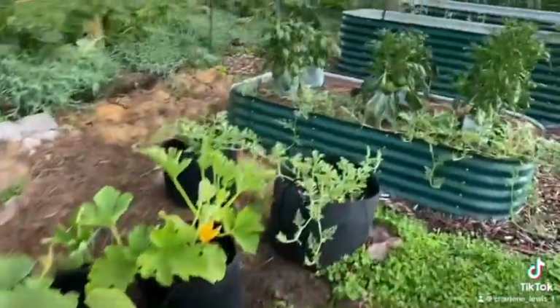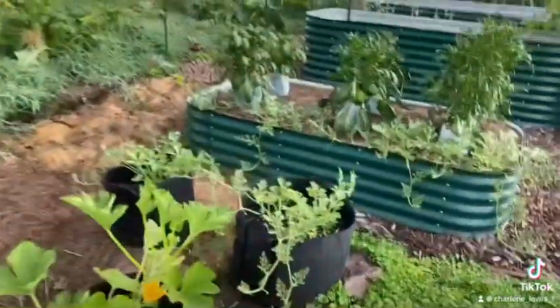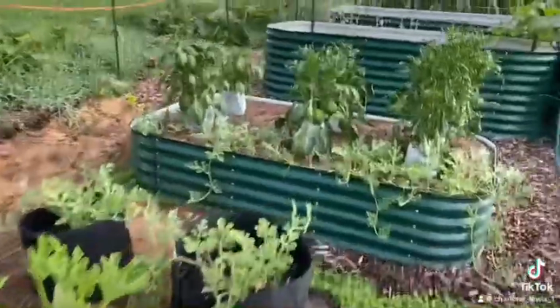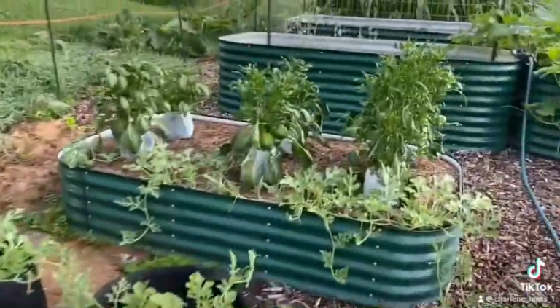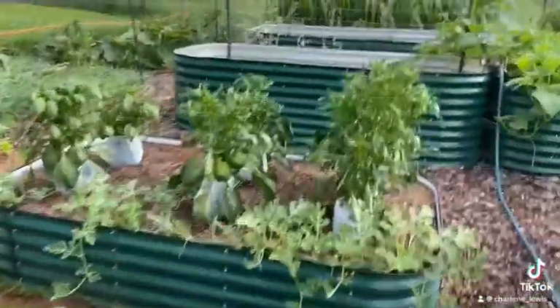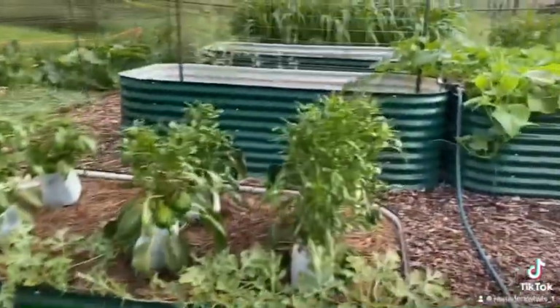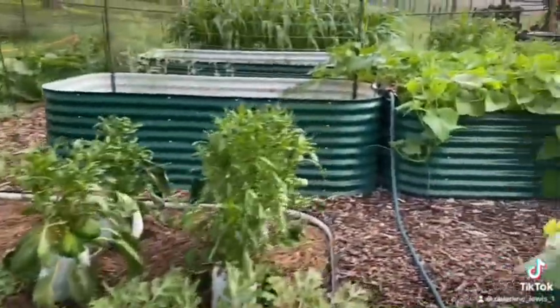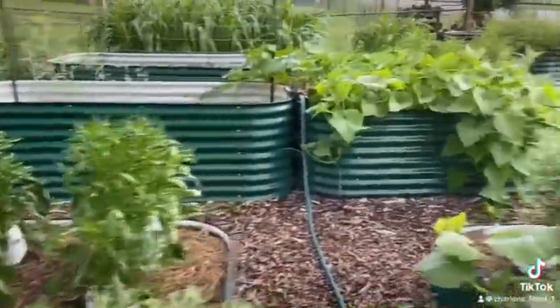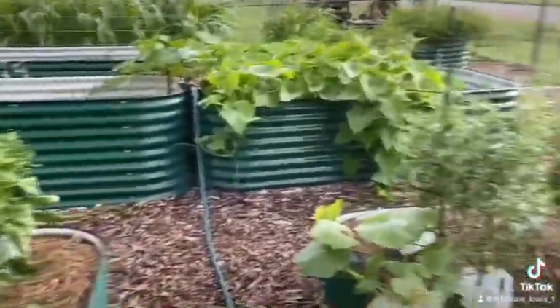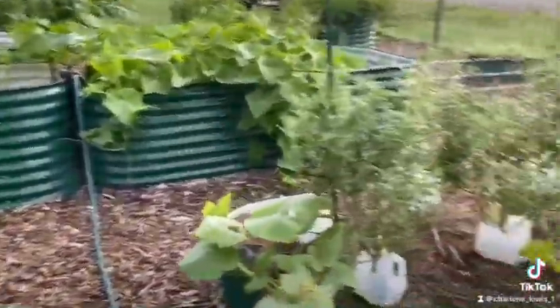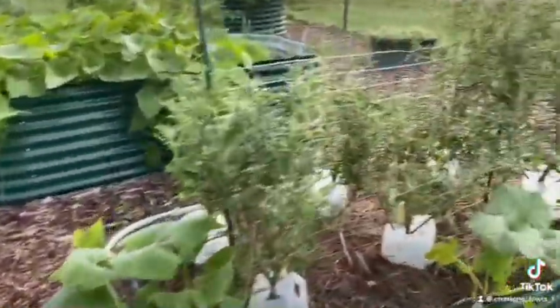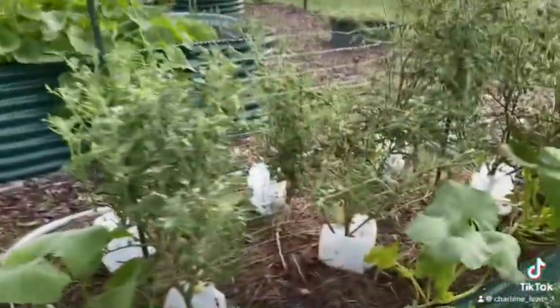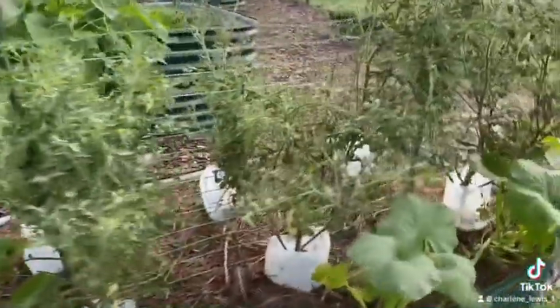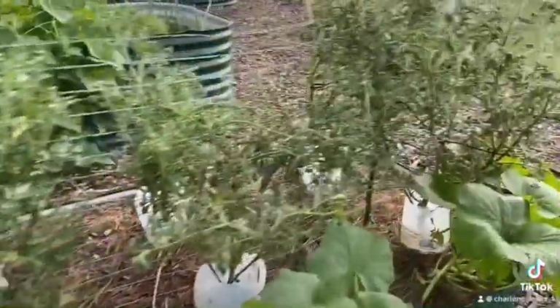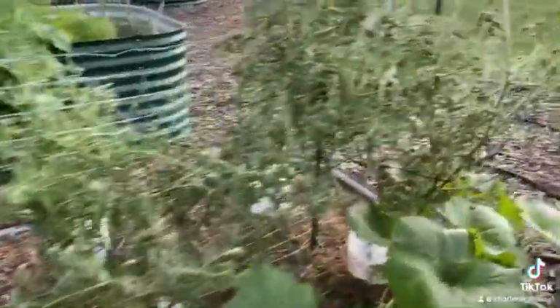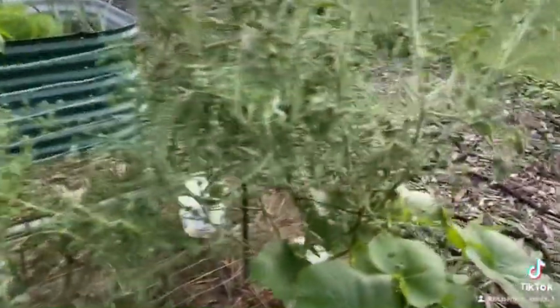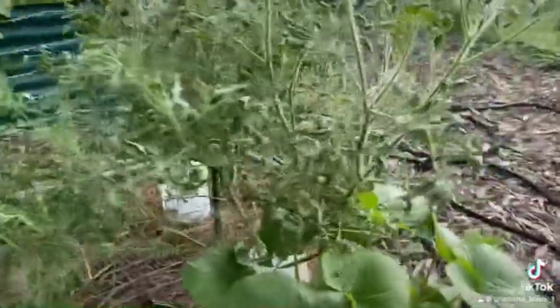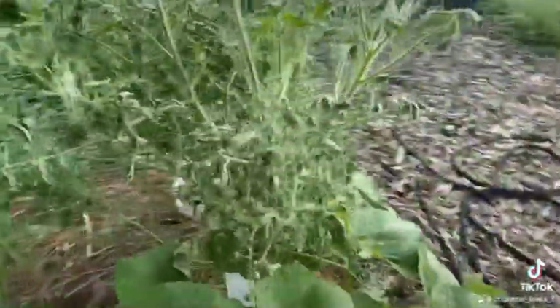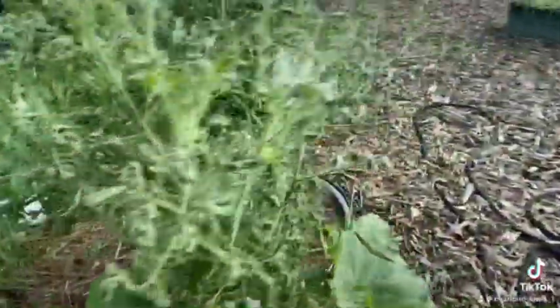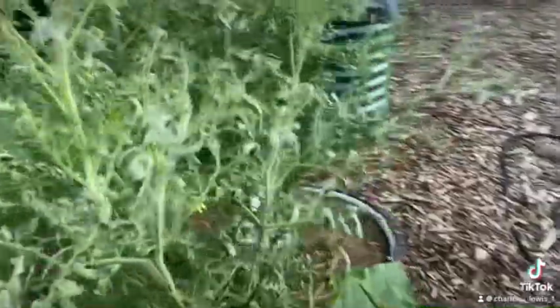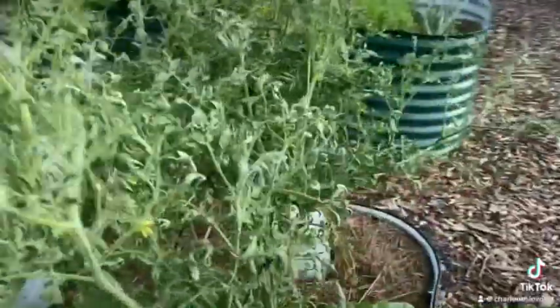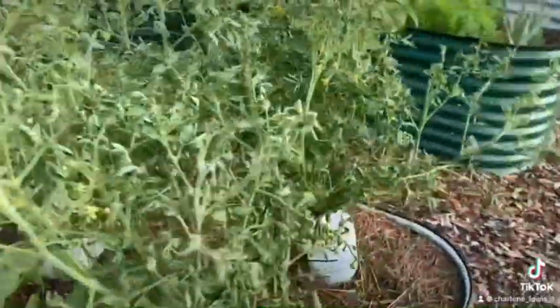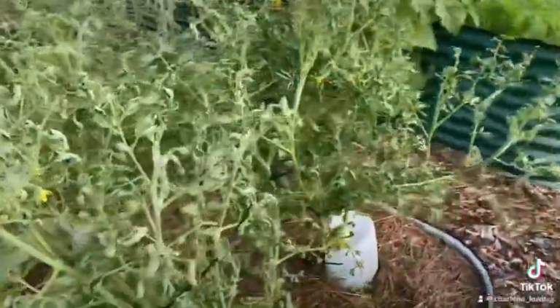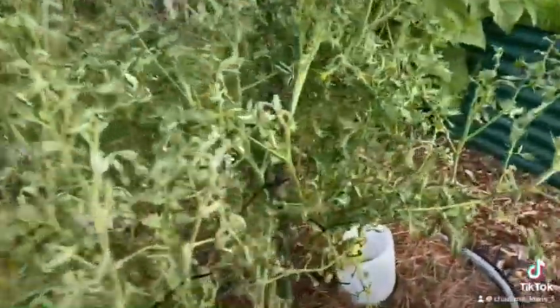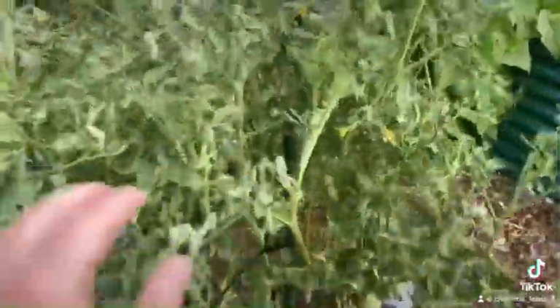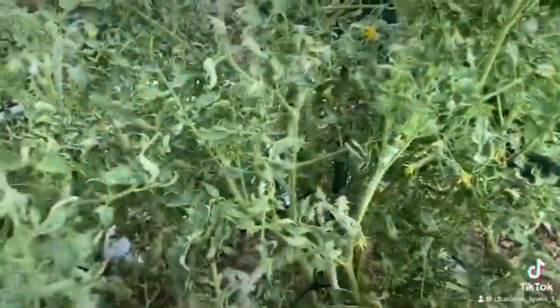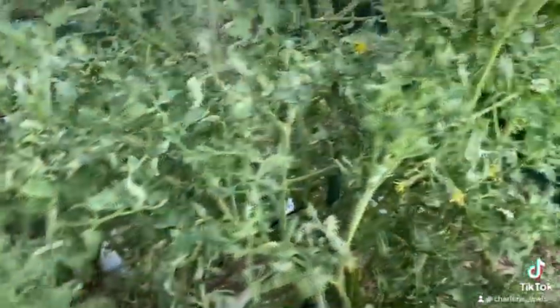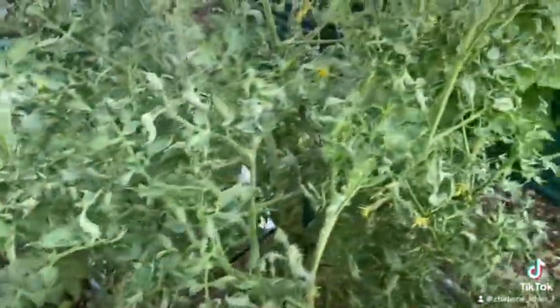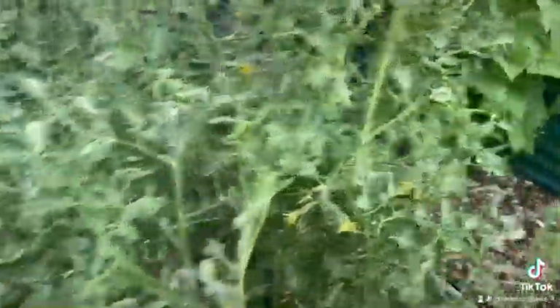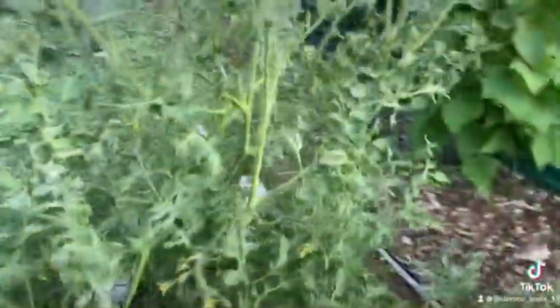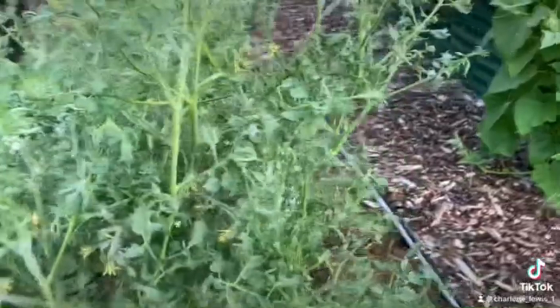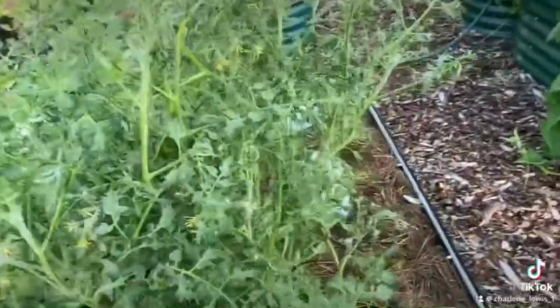Most of the things in my garden are doing pretty well this year. I did have some issues with my tomatoes early on — I had some herbicide drift. But they seem to be recovering. We might get some tomatoes after all.